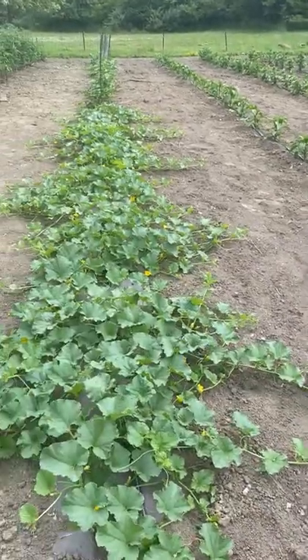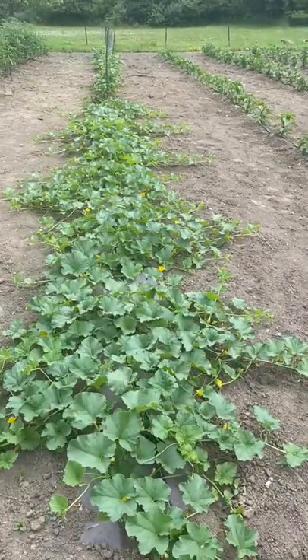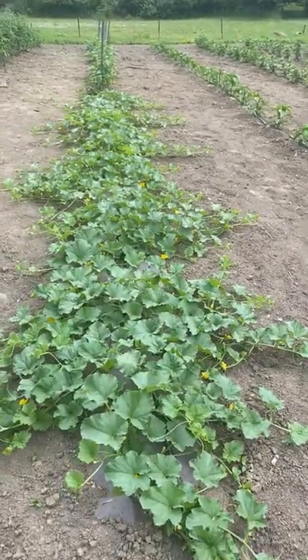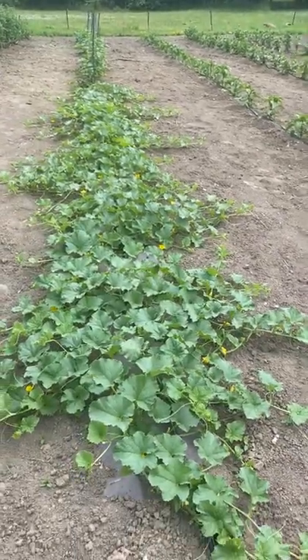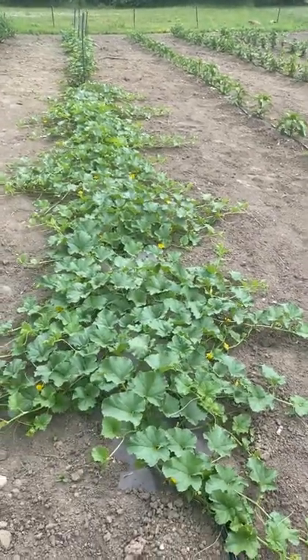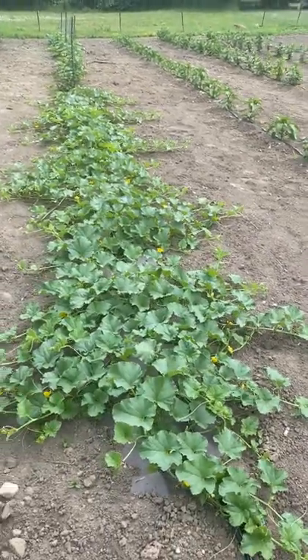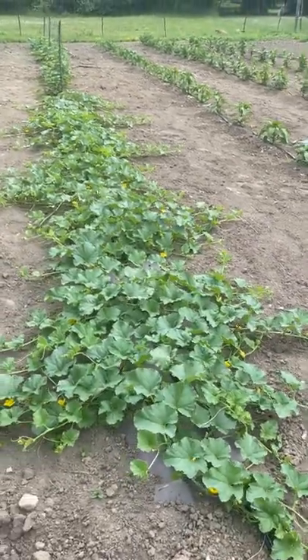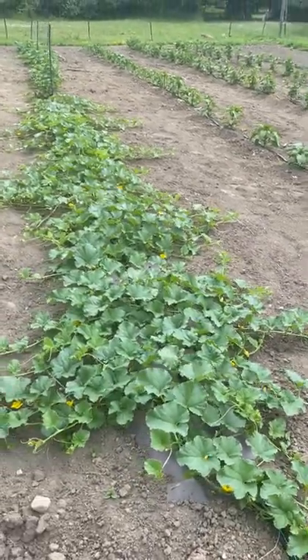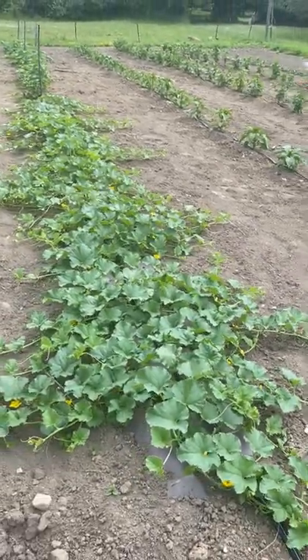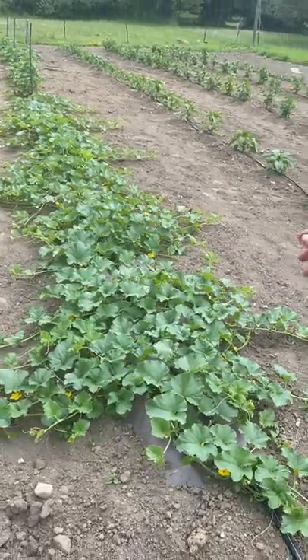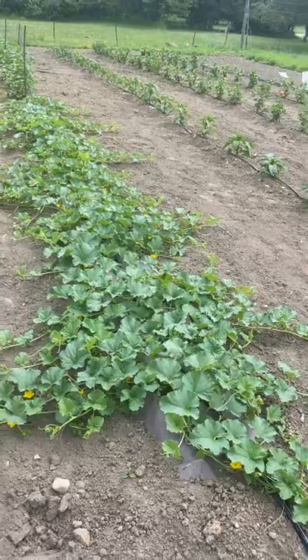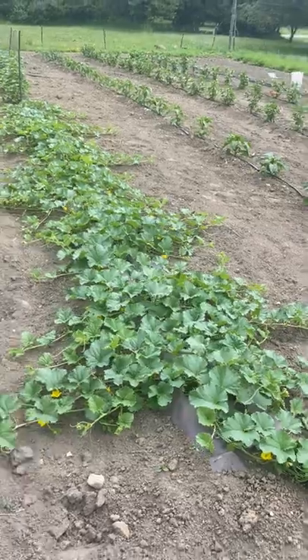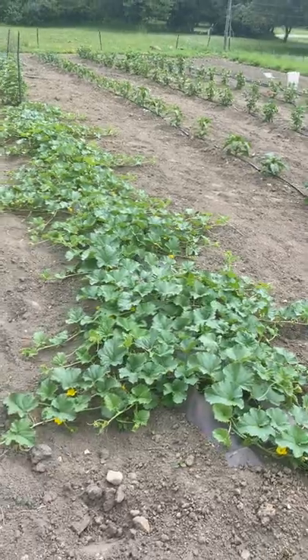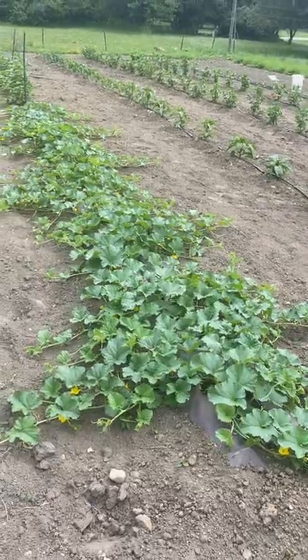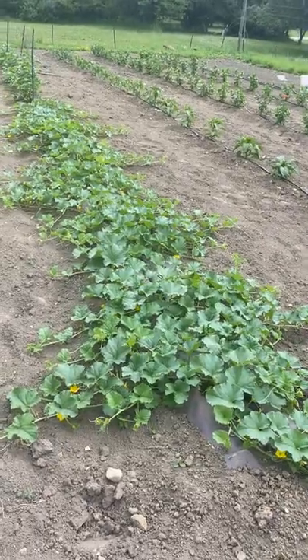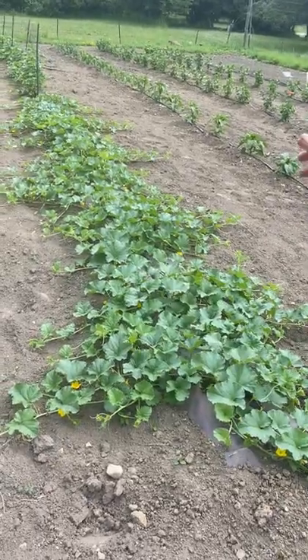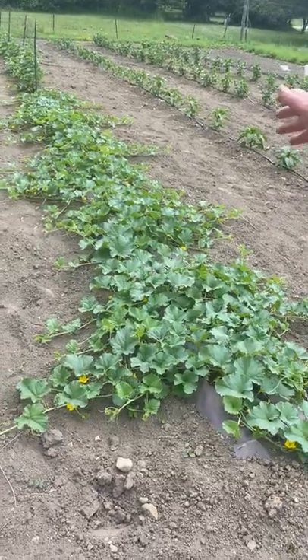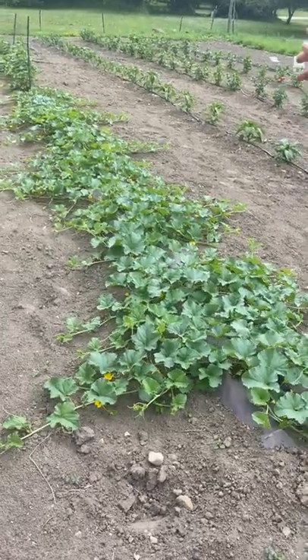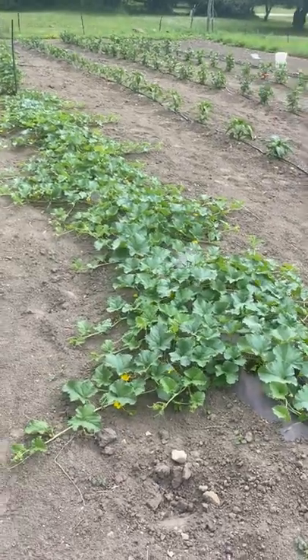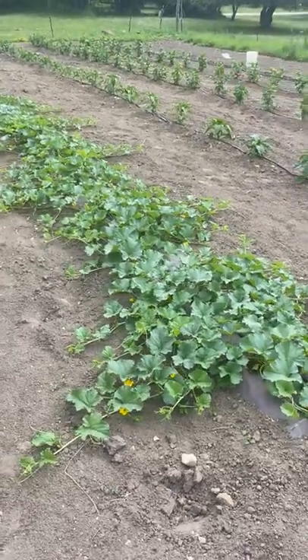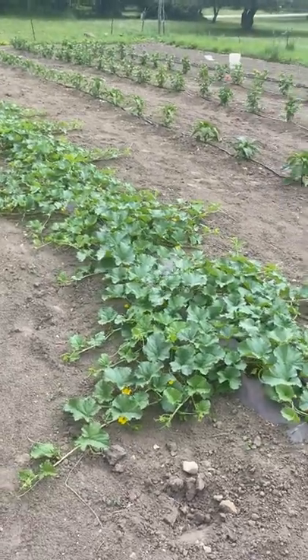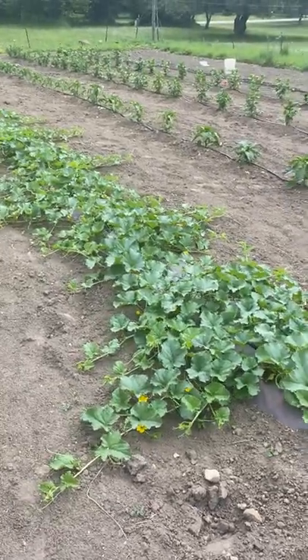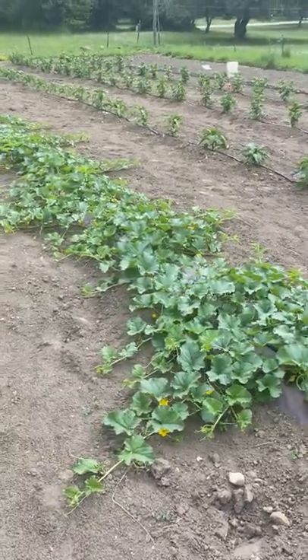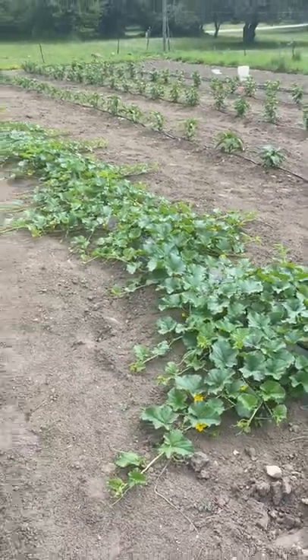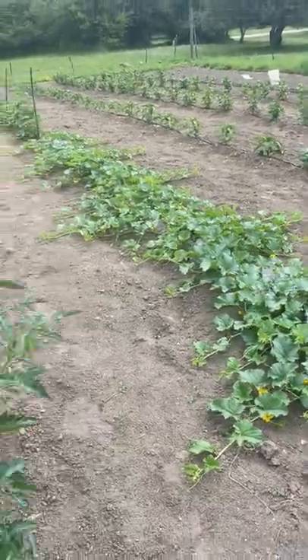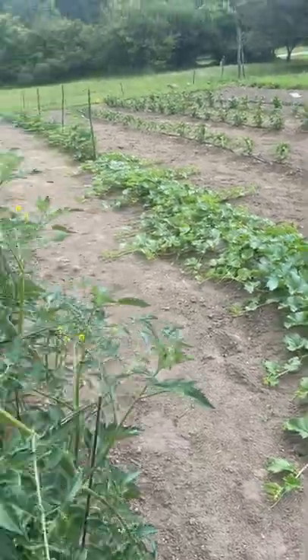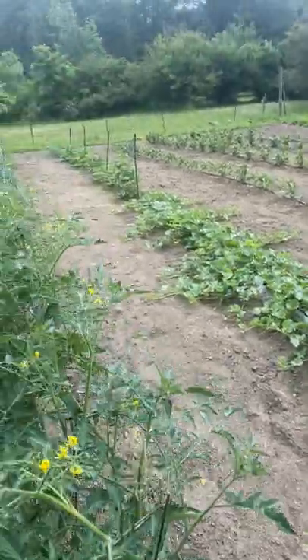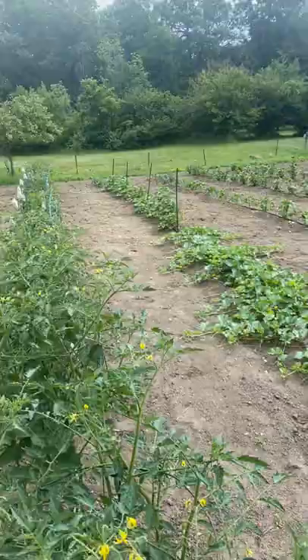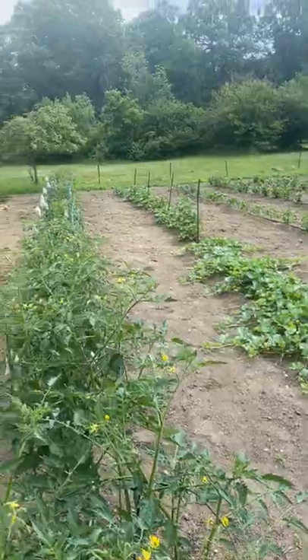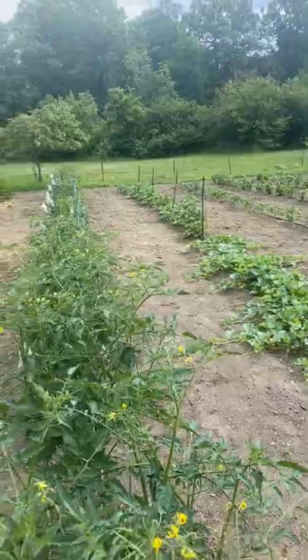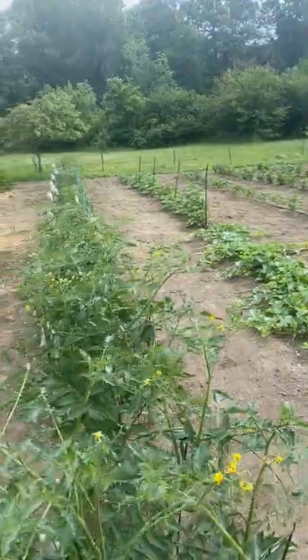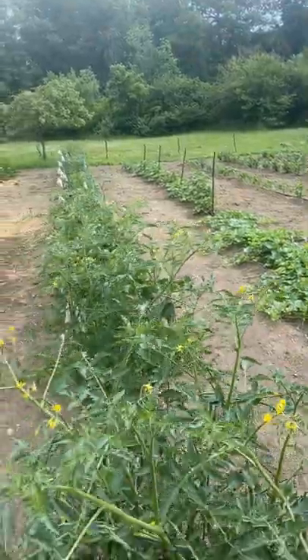This is a row of my melons. I love melons. I've got a great variety from Johnny's Nursery. And up there on the poles is all the cucumbers.